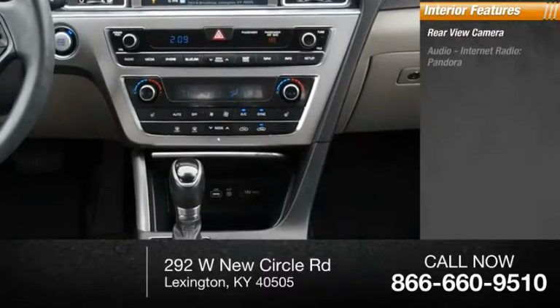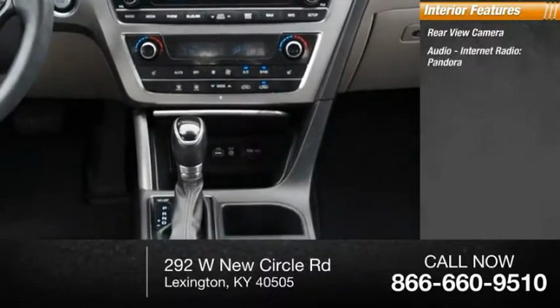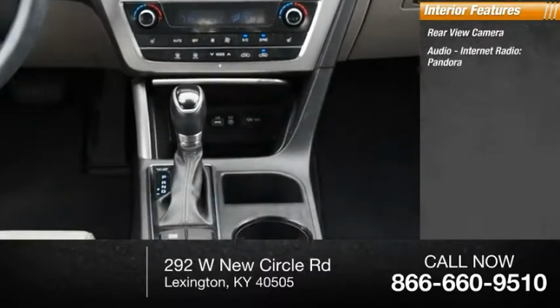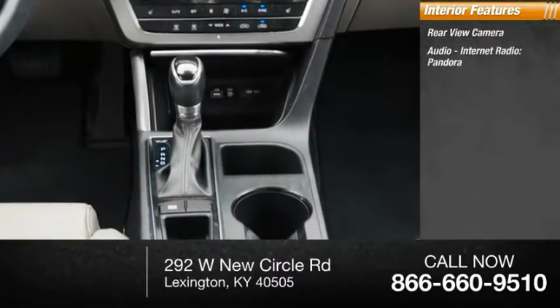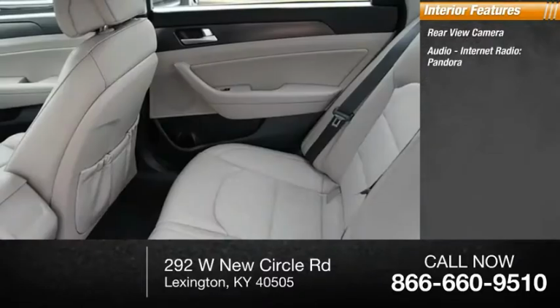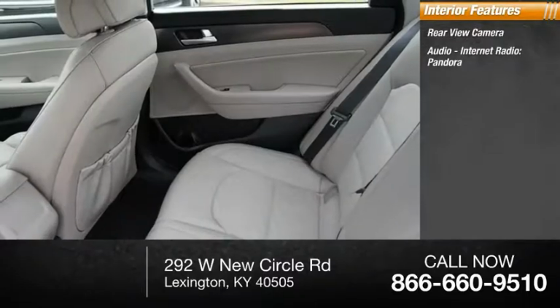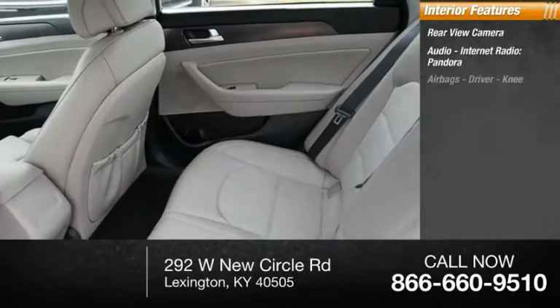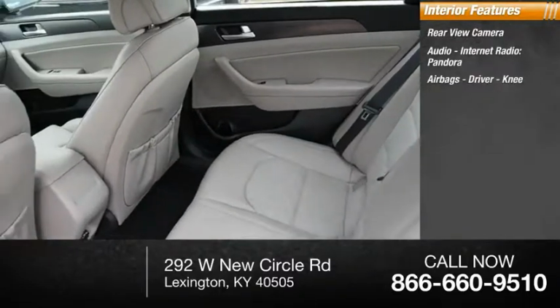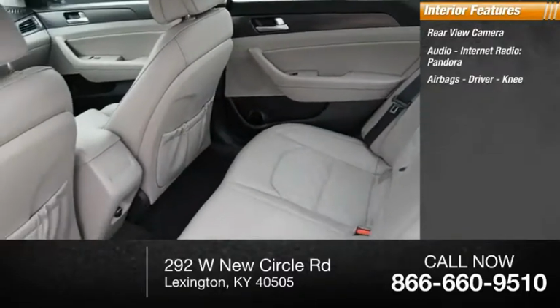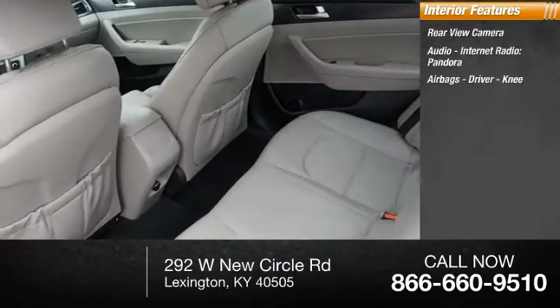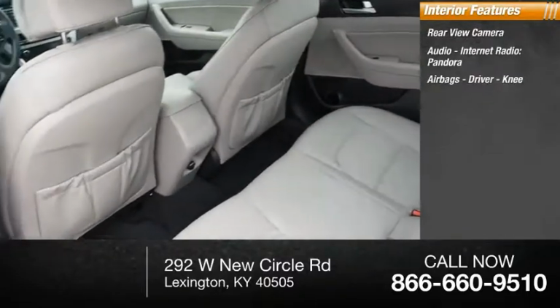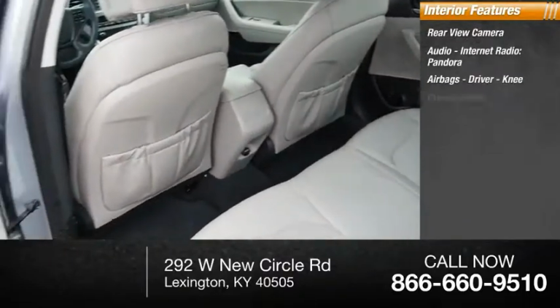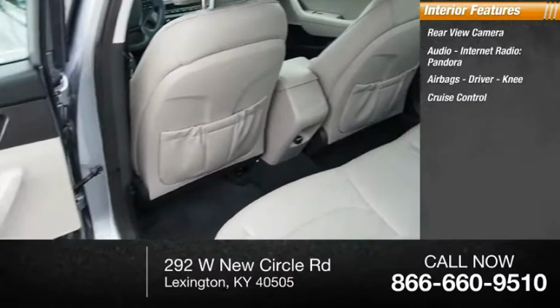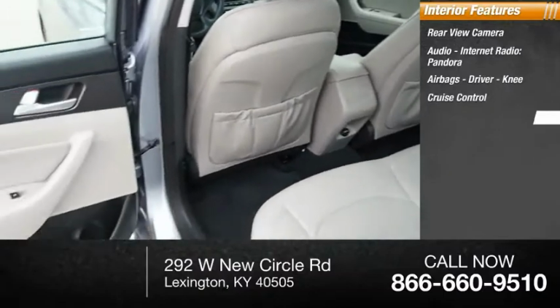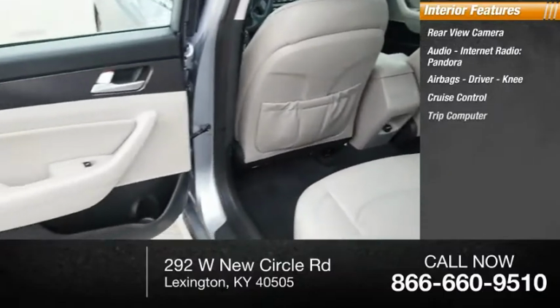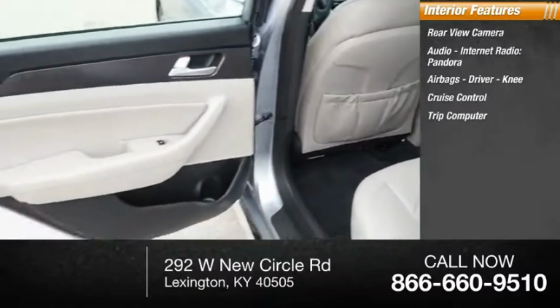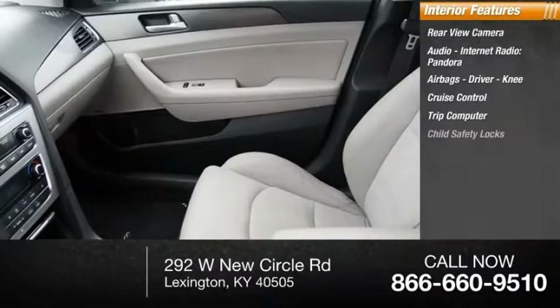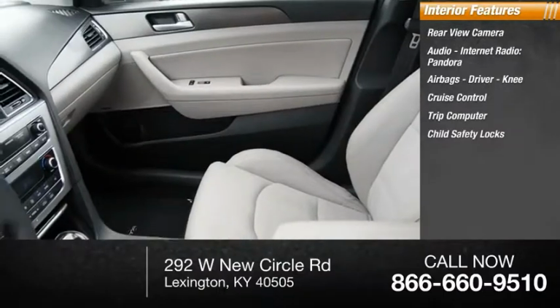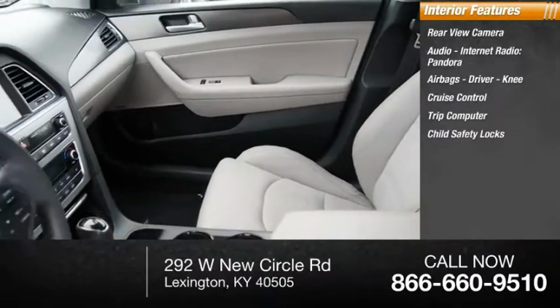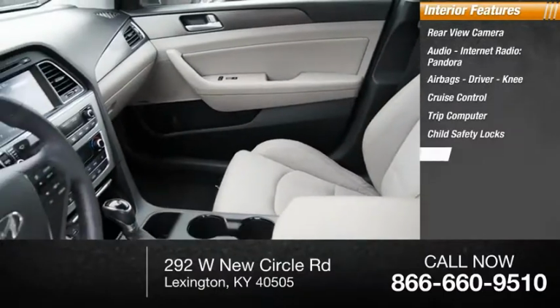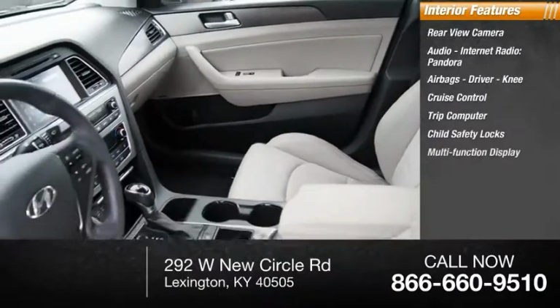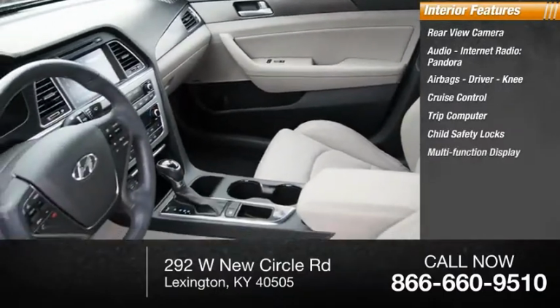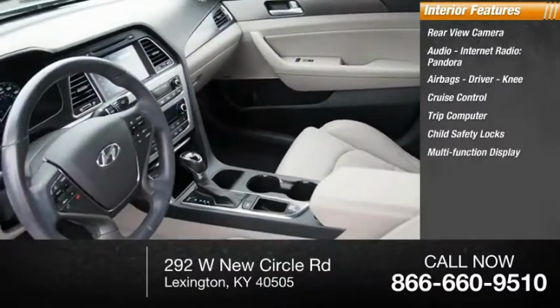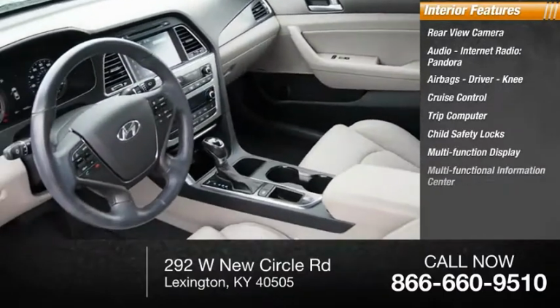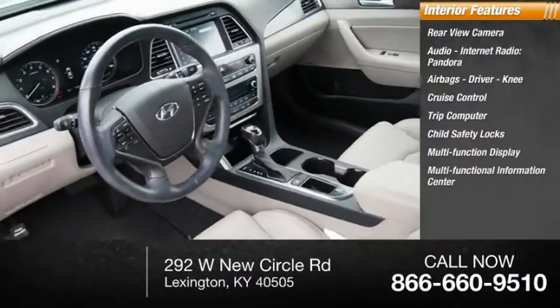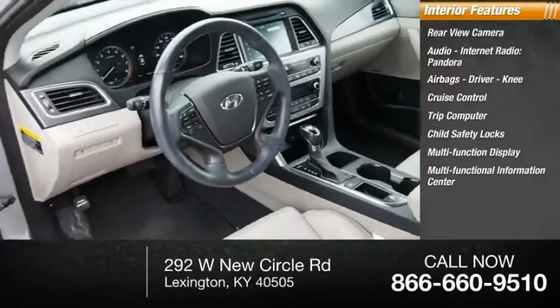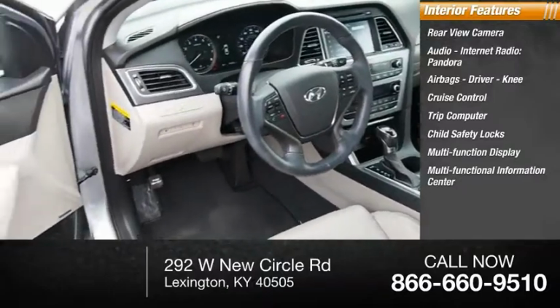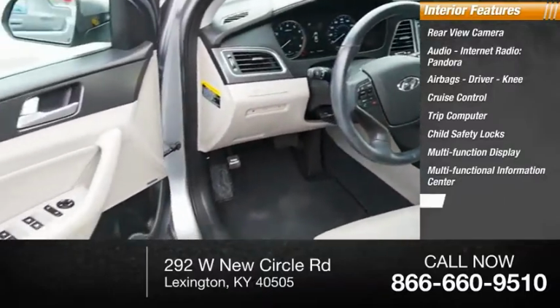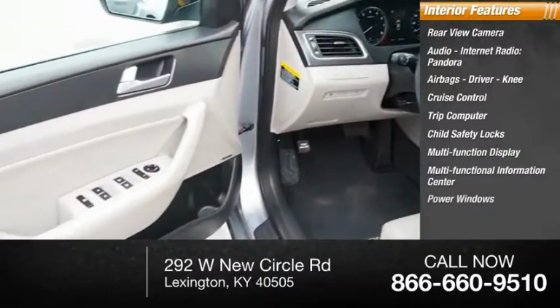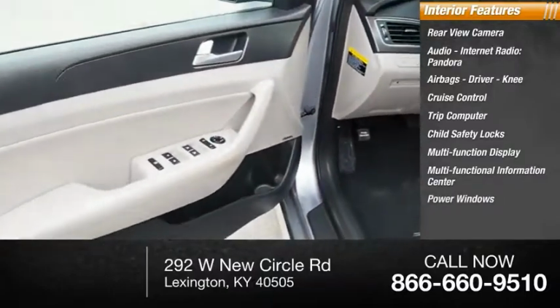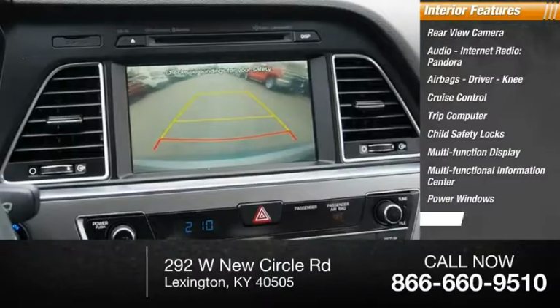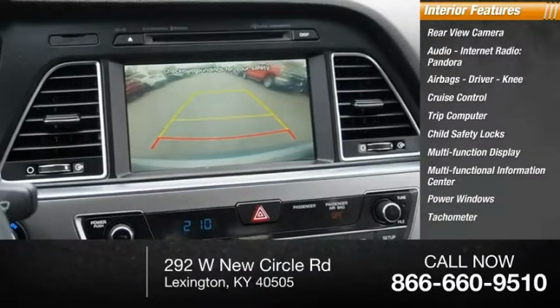Audio, internet radio, Pandora, airbags, driver, knee, cruise control, trip computer, child safety locks, multifunction display, multifunctional information center, power windows, tachometer.